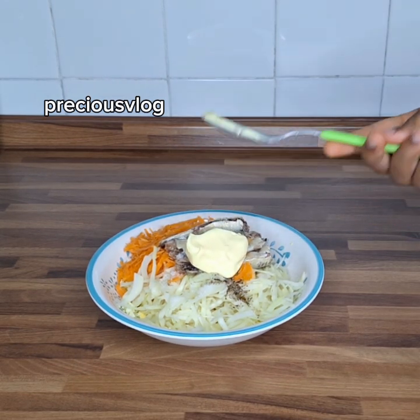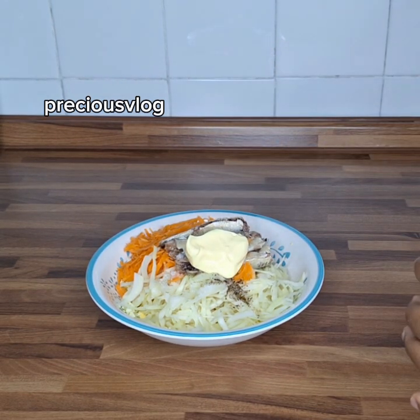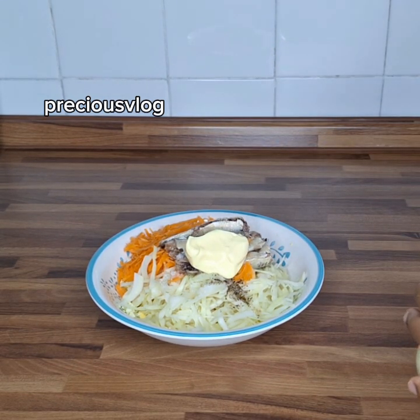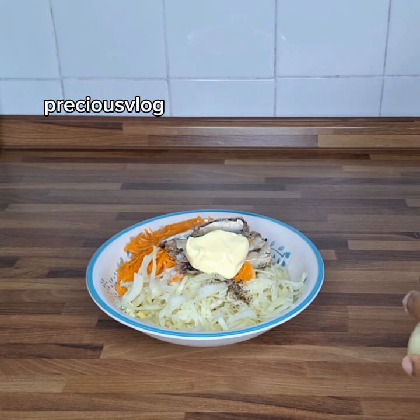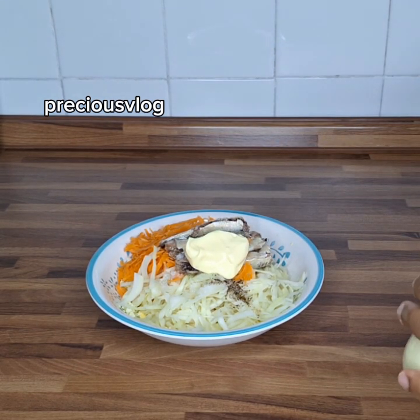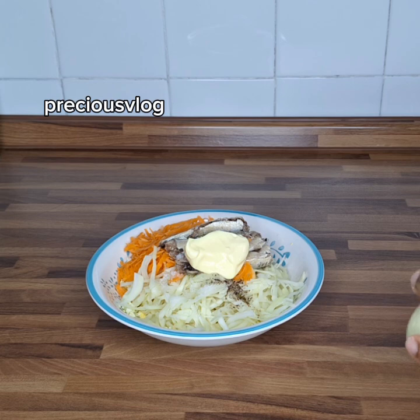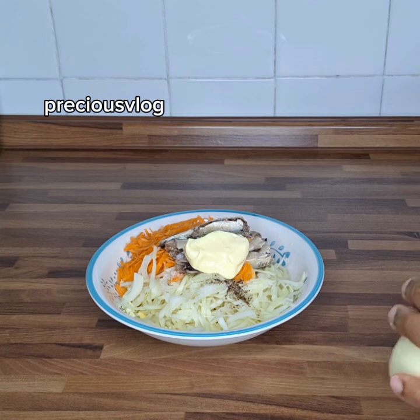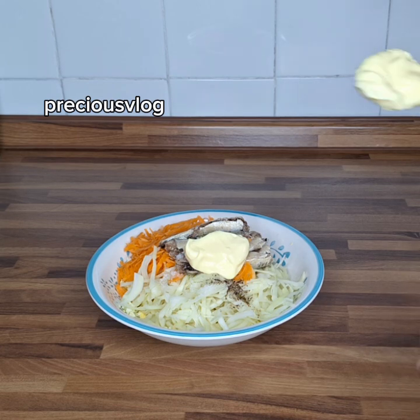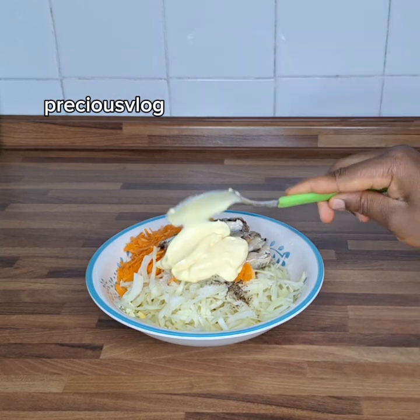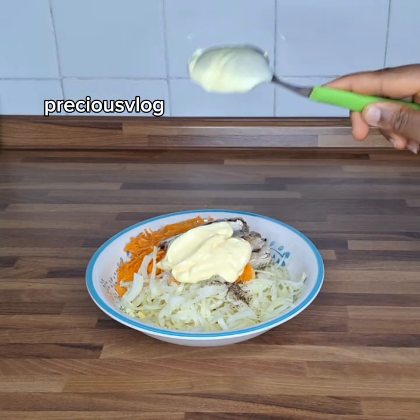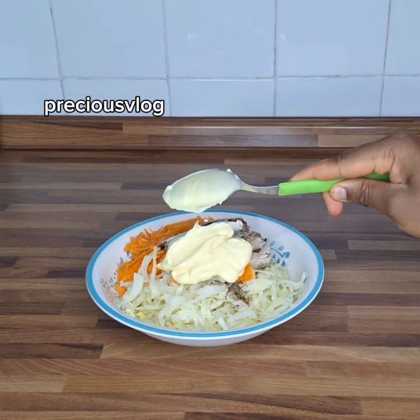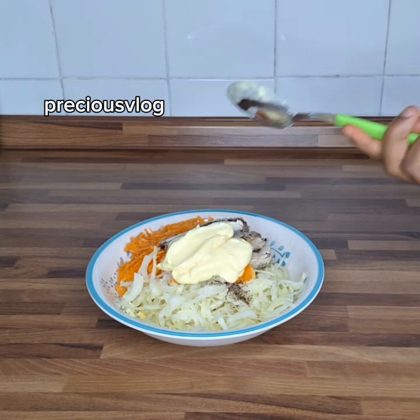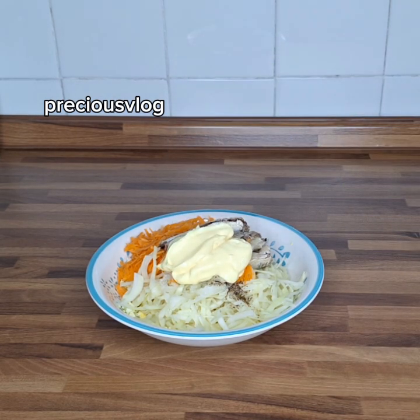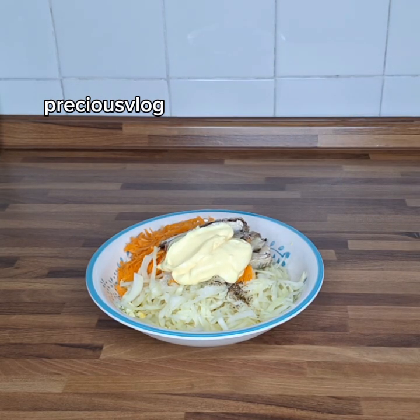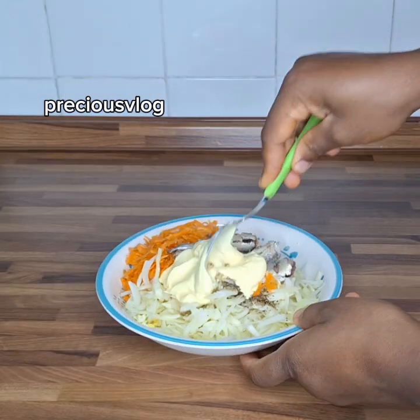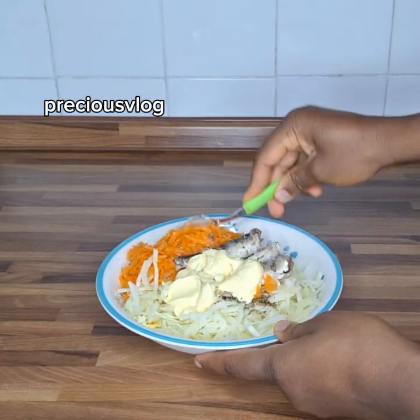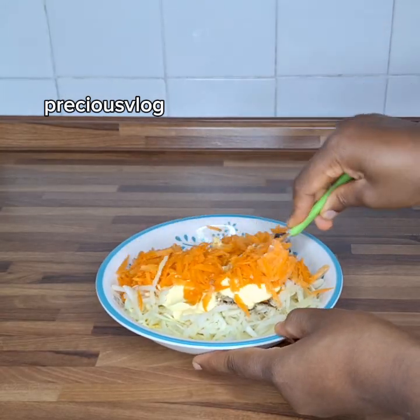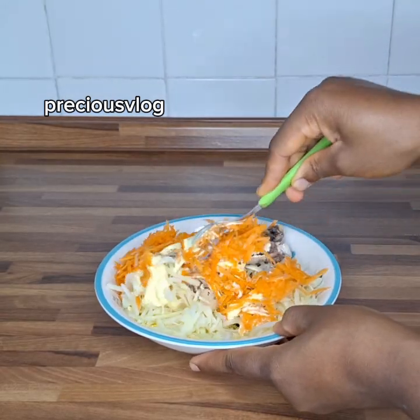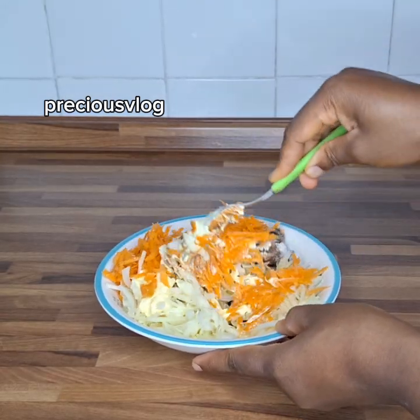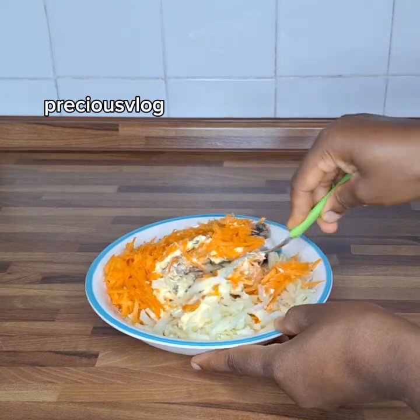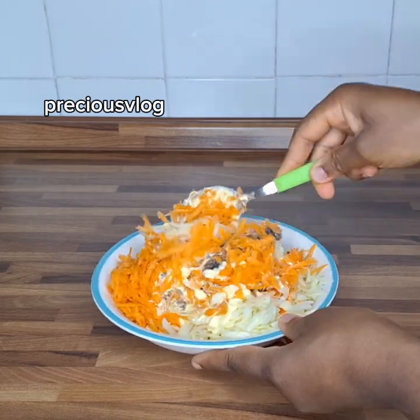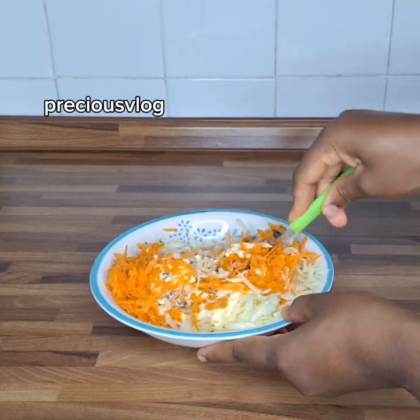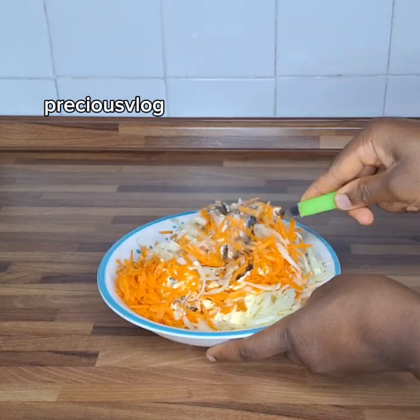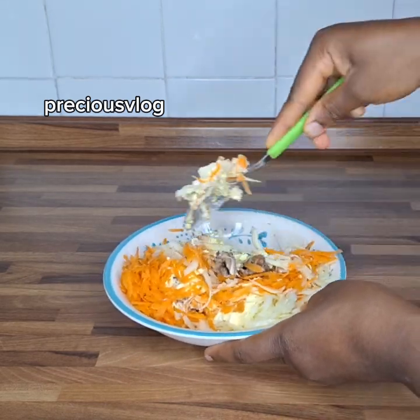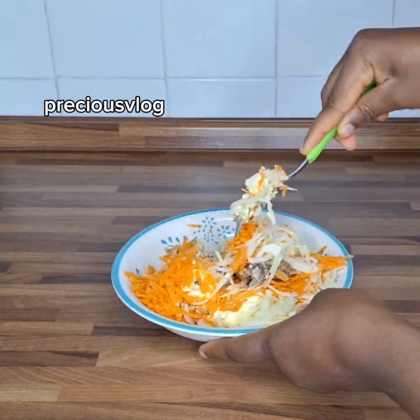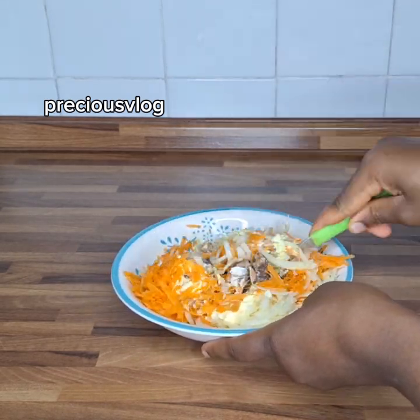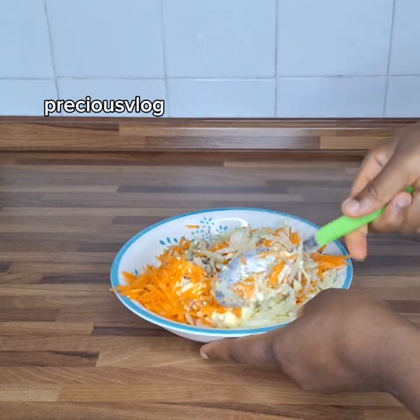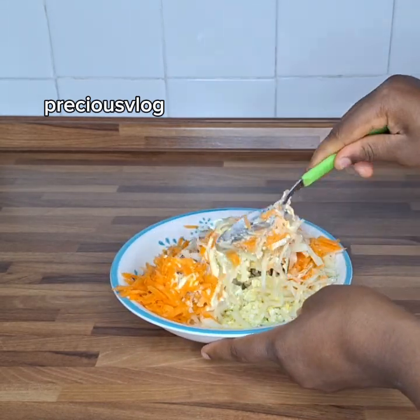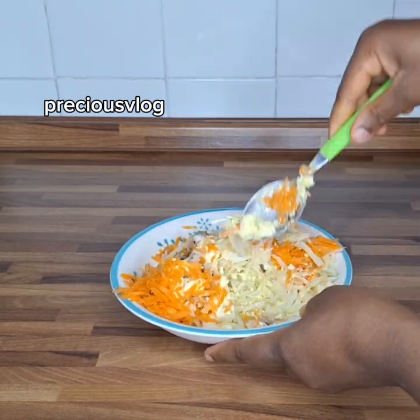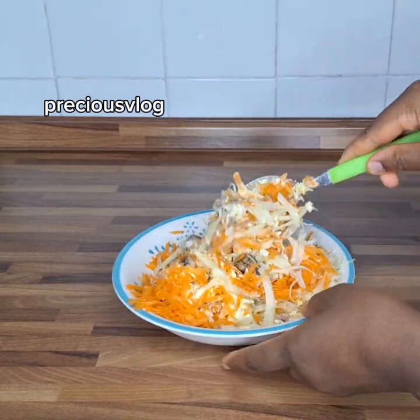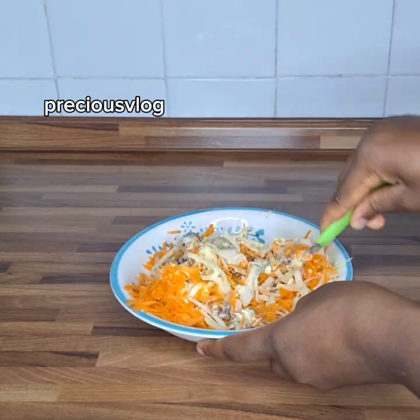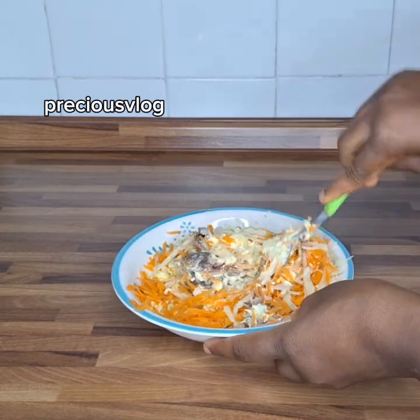I add that in, then I add two tablespoons of mayonnaise. The next thing is for us to mix everything together very well, making sure everything is combined. Then we'll move over to the next step.